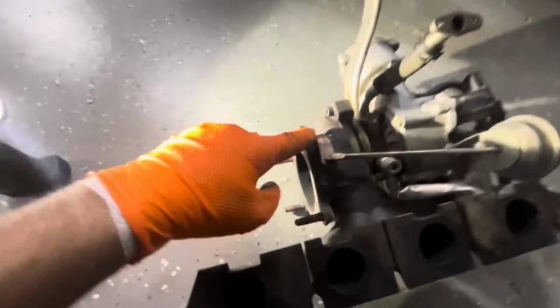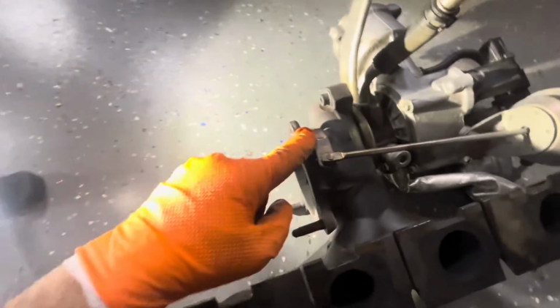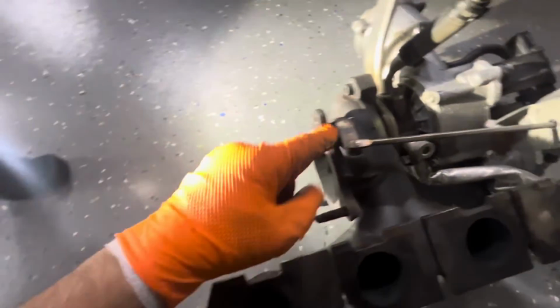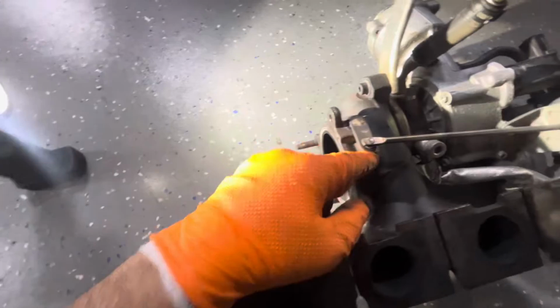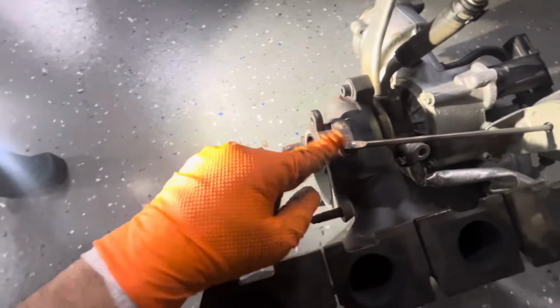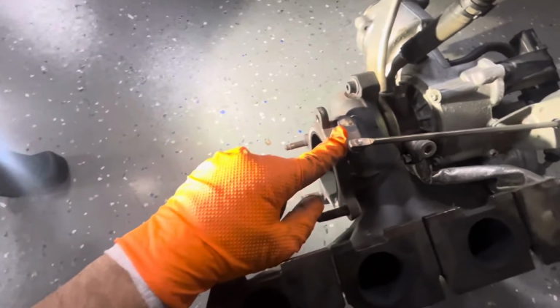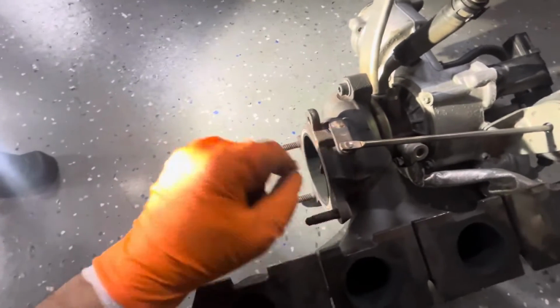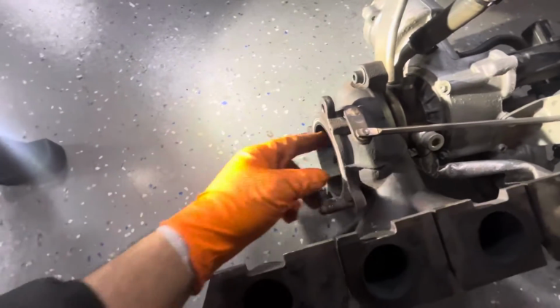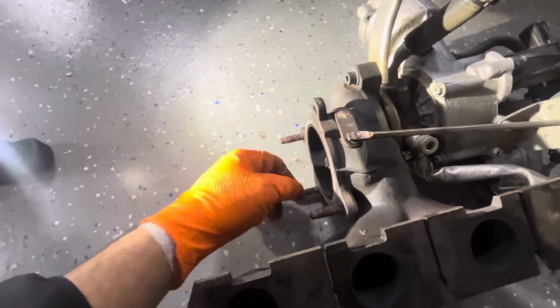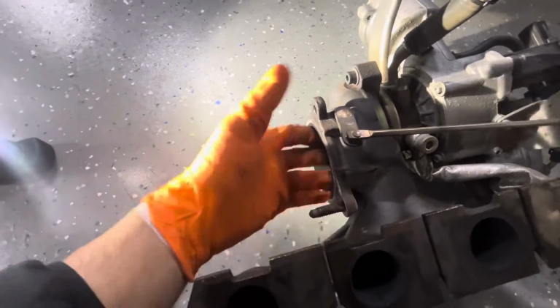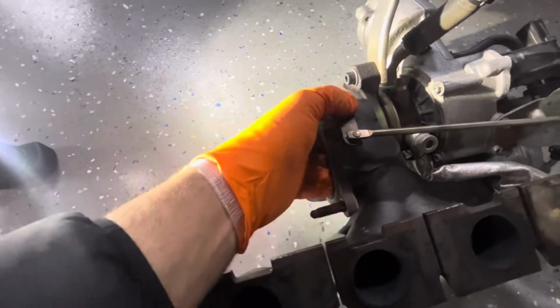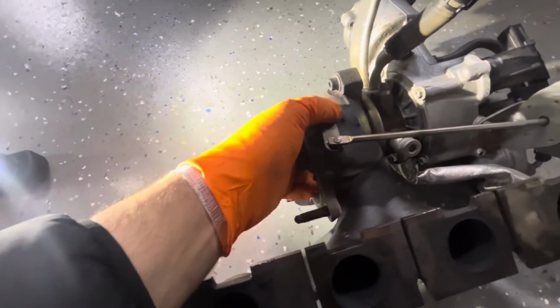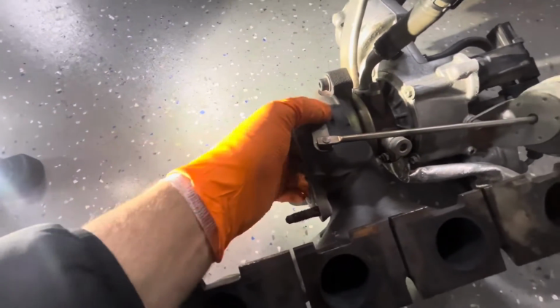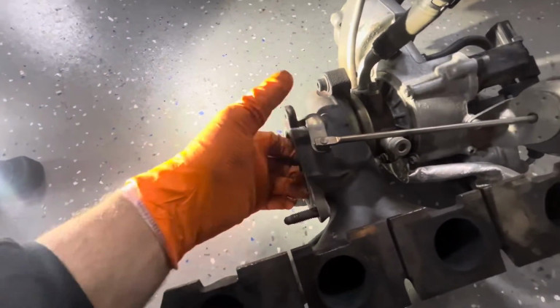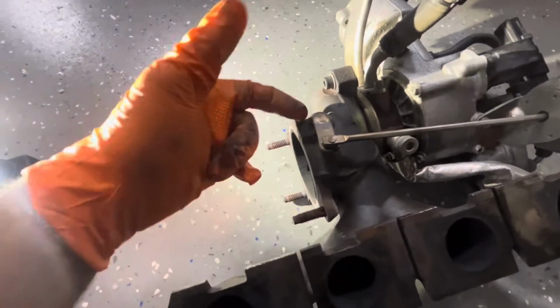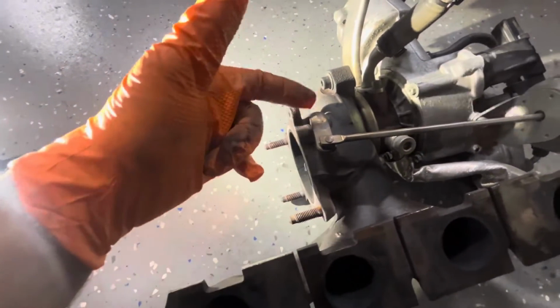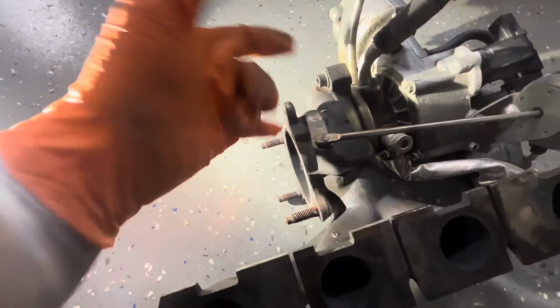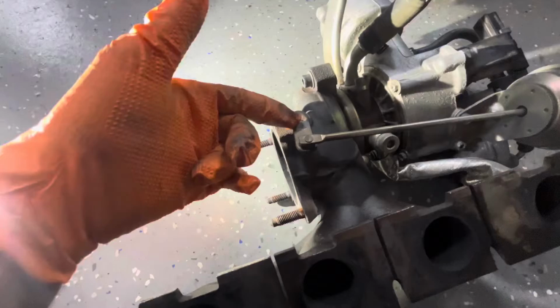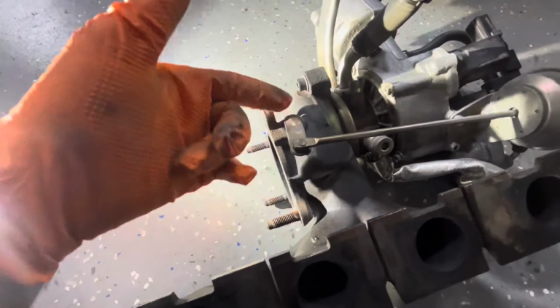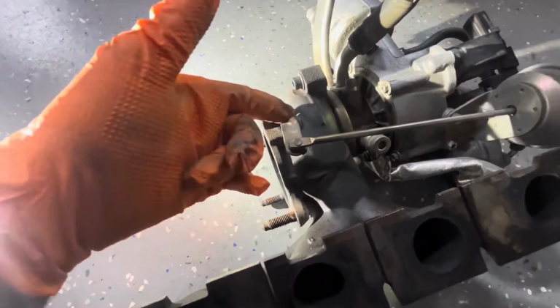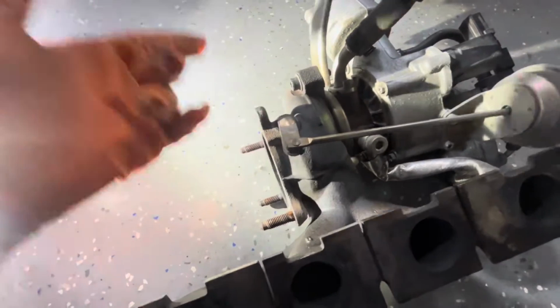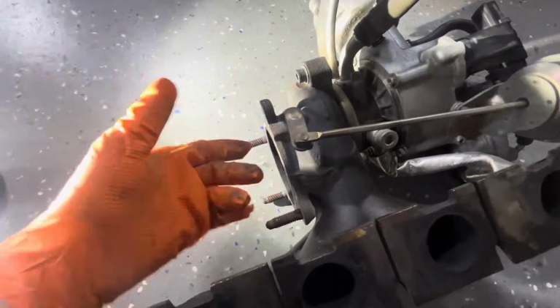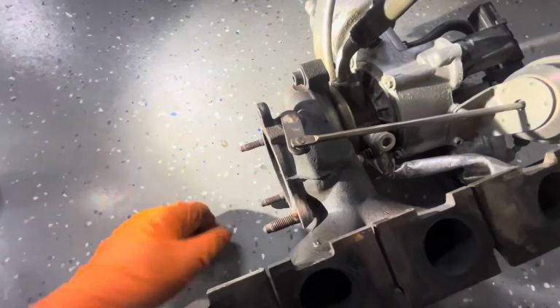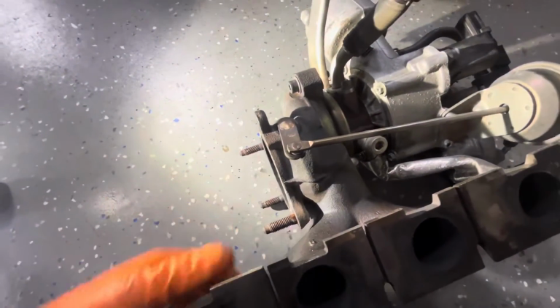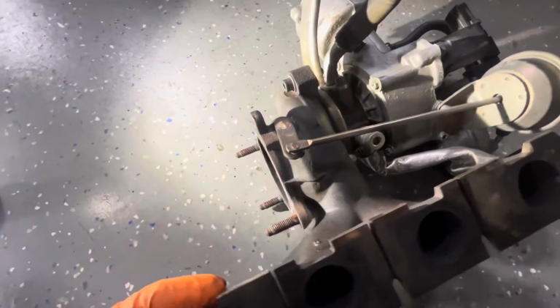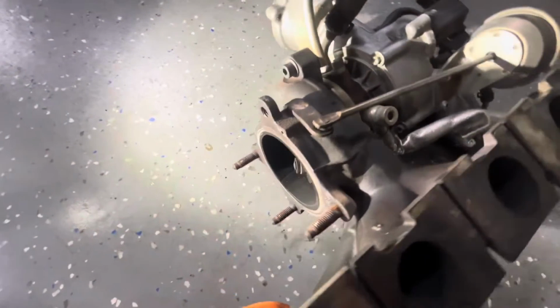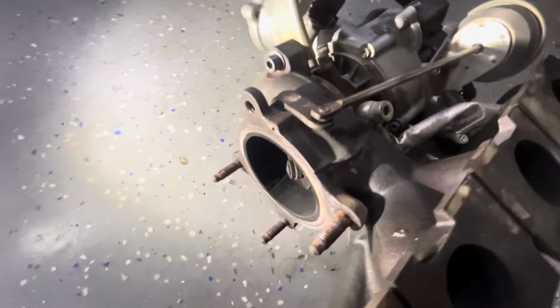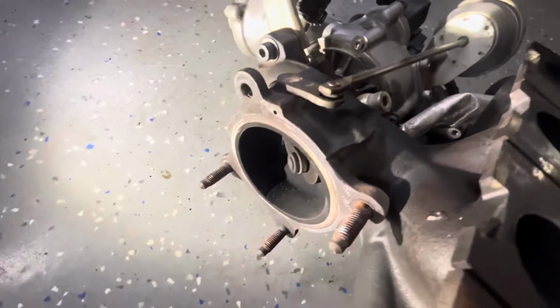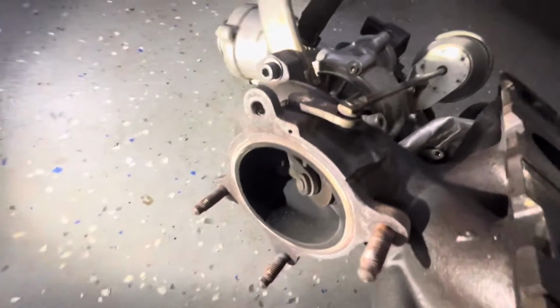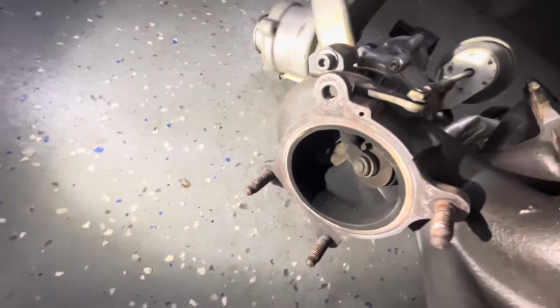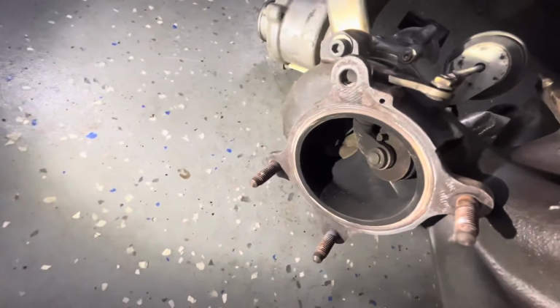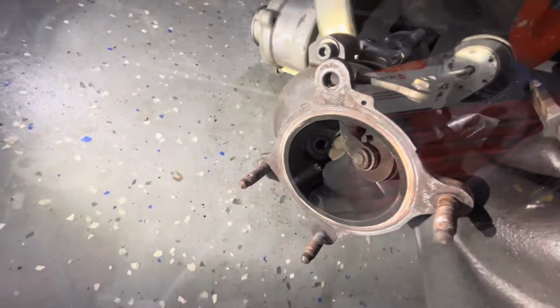I'm going to grind off this weld, push this lever off, slip this through, put the new one on — or drill it out, put the bushing in, put the new one on. I'll kind of show you what that looks like.